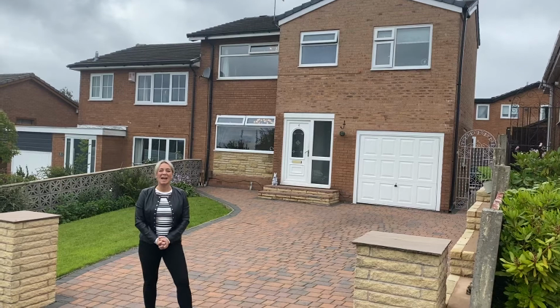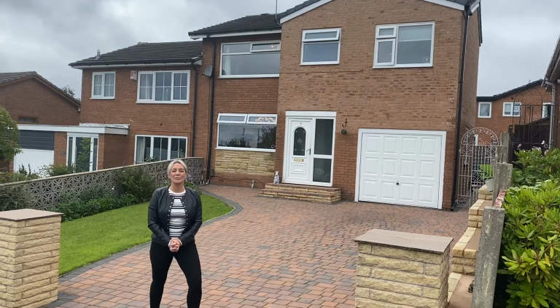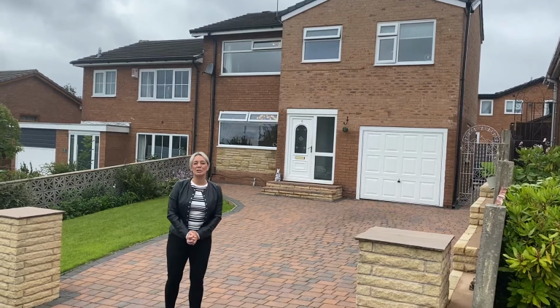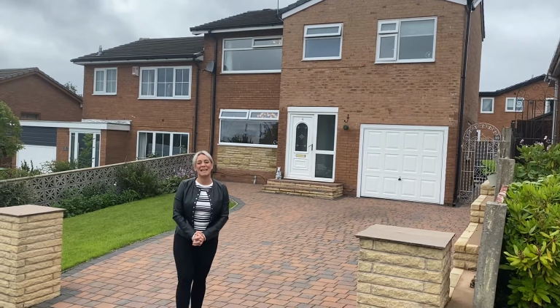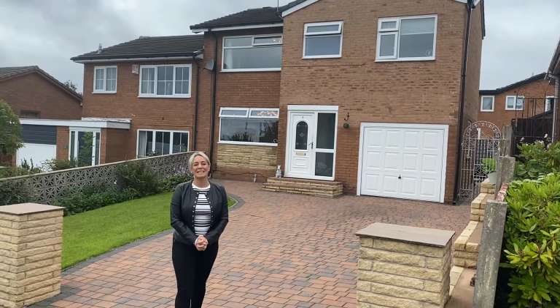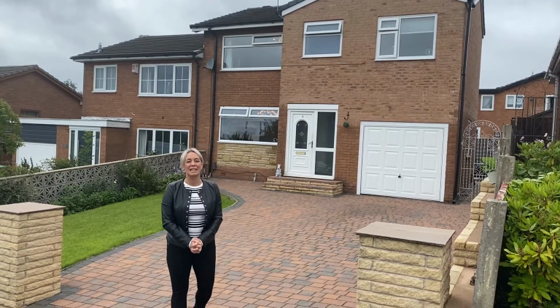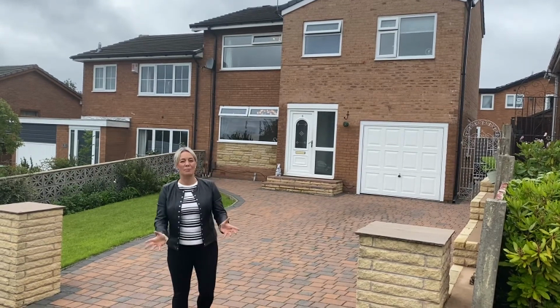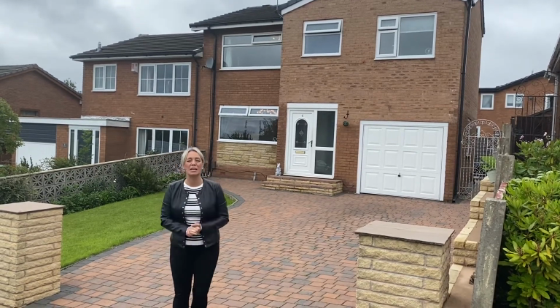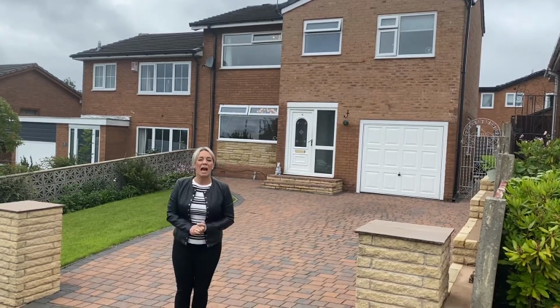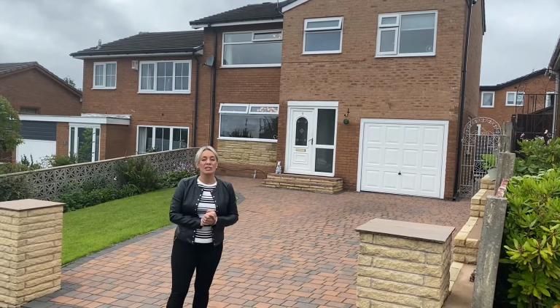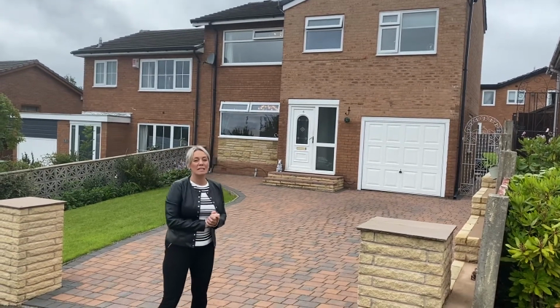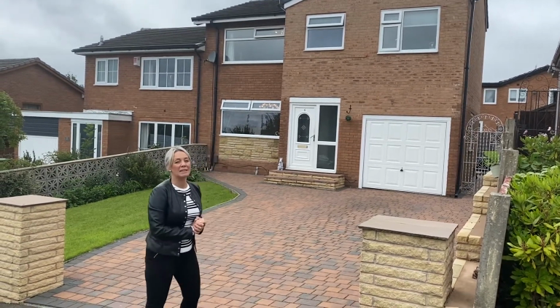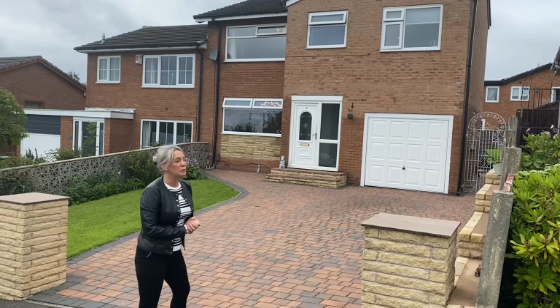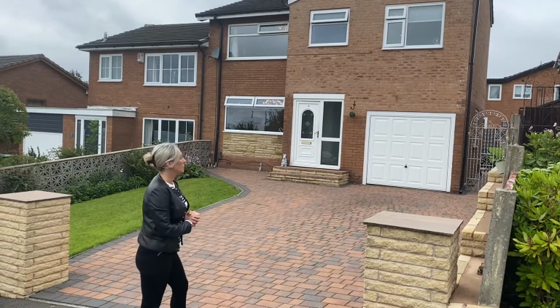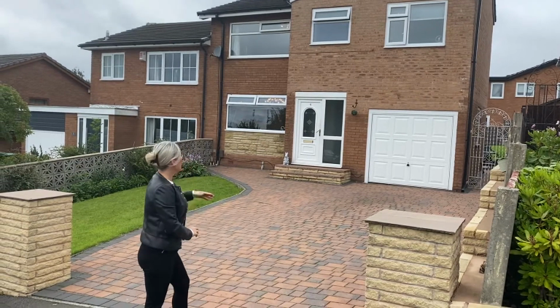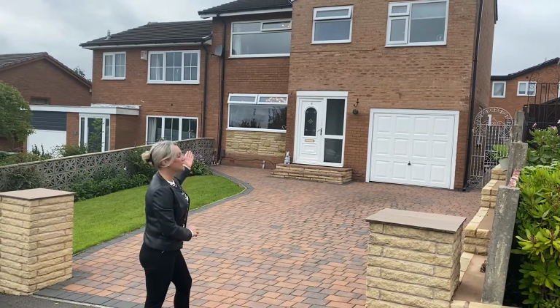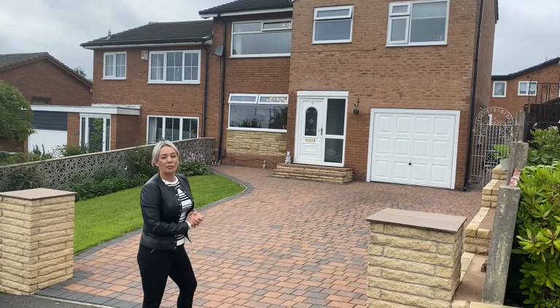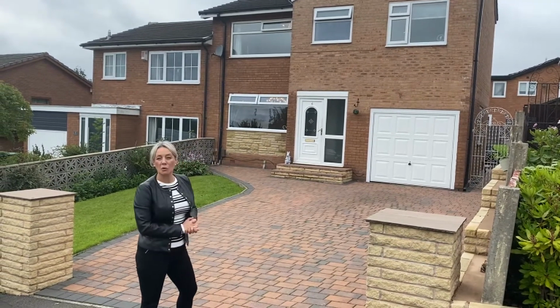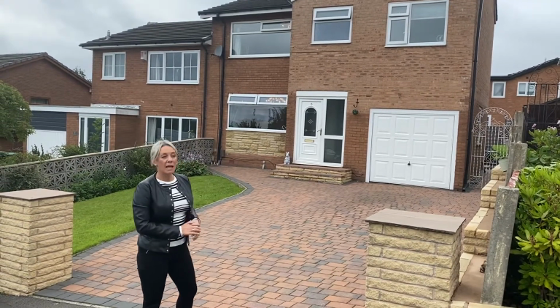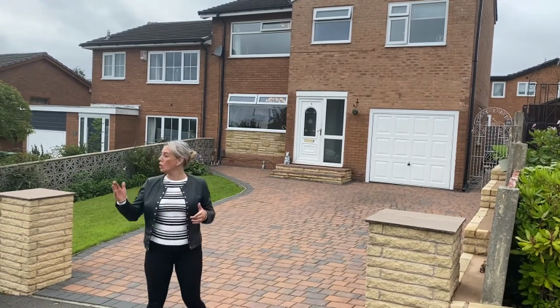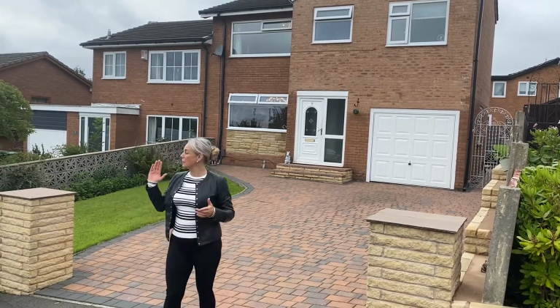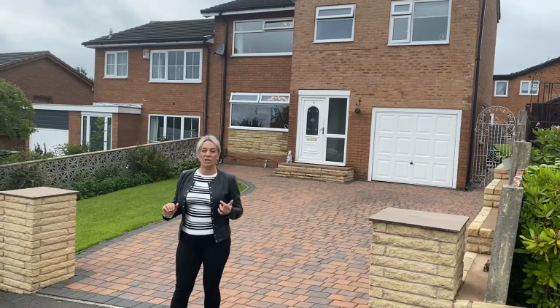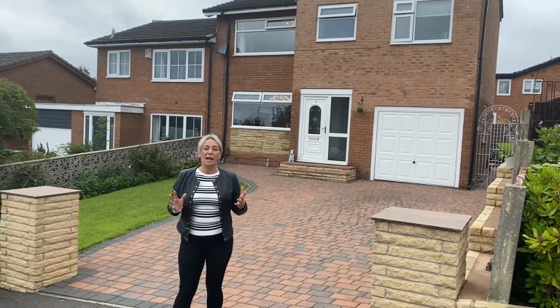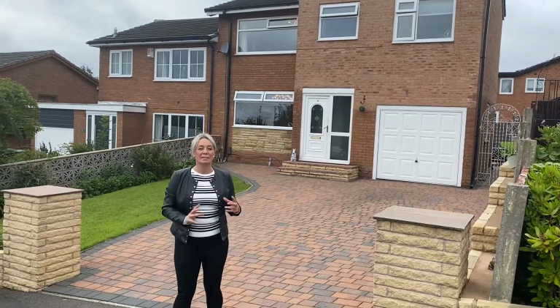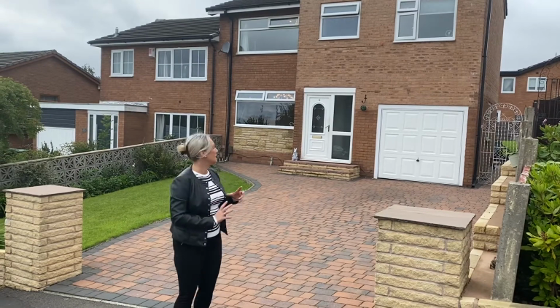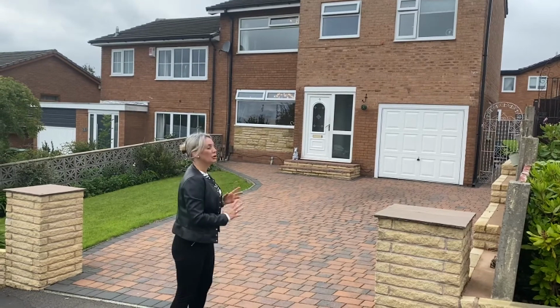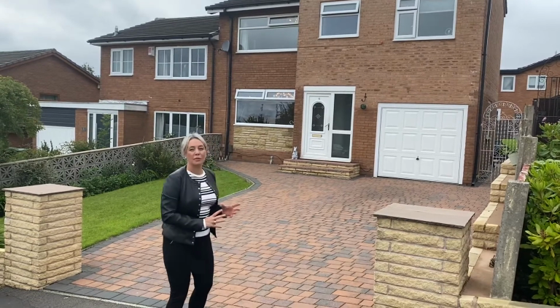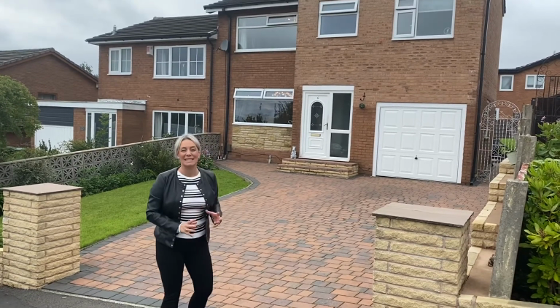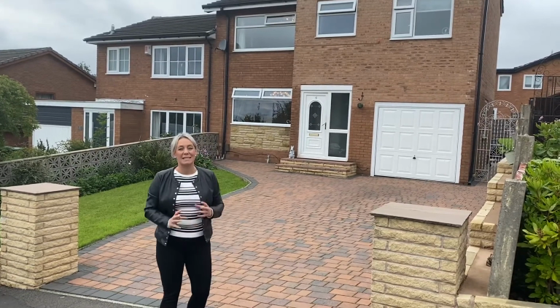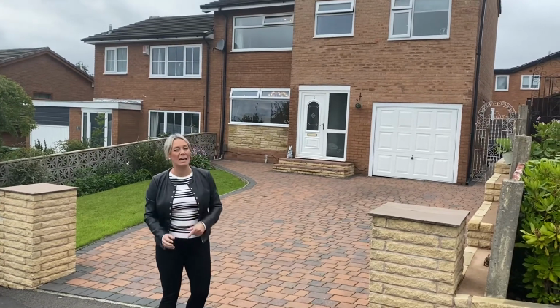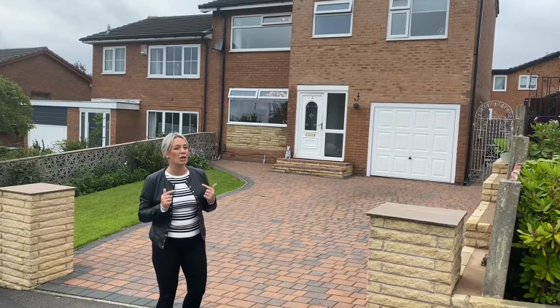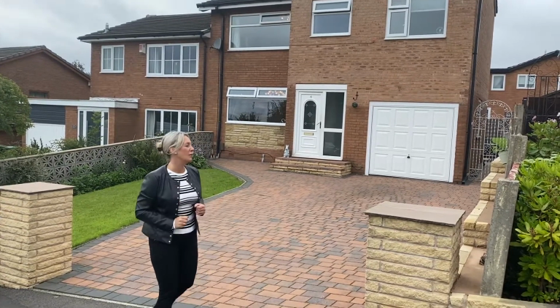Hi, I'm Claire from Greenwood James Estate and Letting Agents in Bolton. I'm here to show you today this beautiful property, number 6 Moffat Close. It's a cul-de-sac position and it is a beautiful extended semi-detached. Come and have a look.